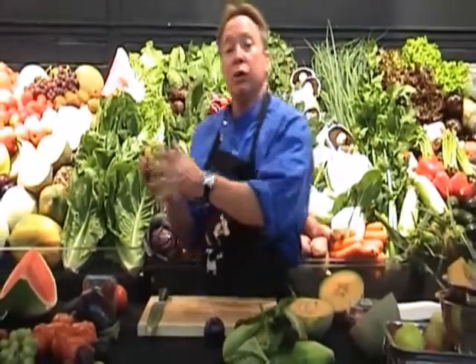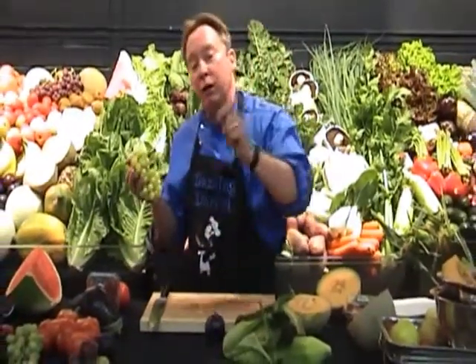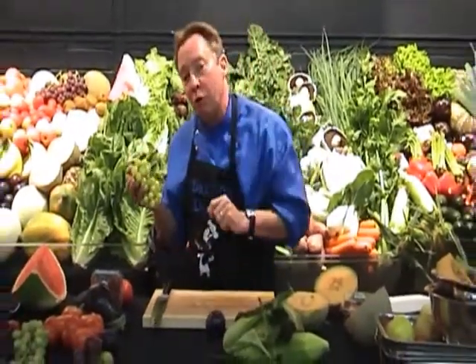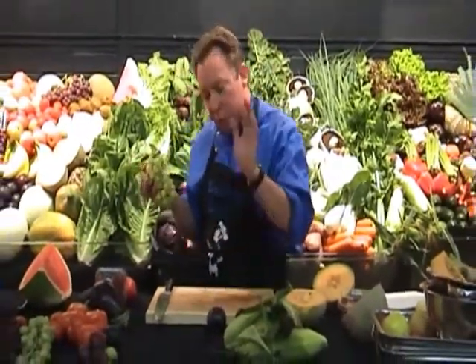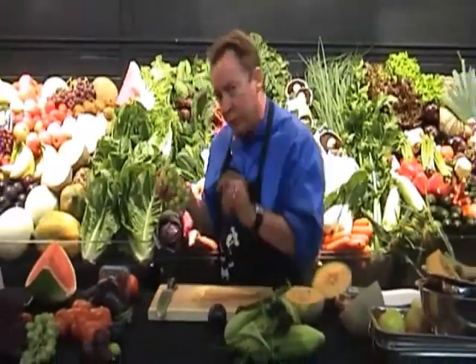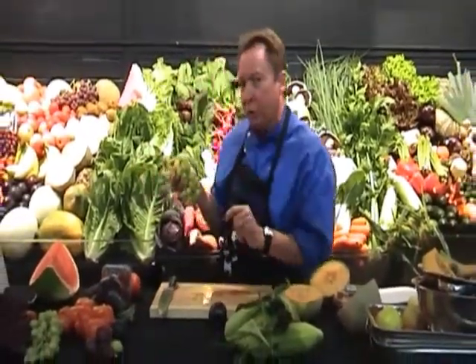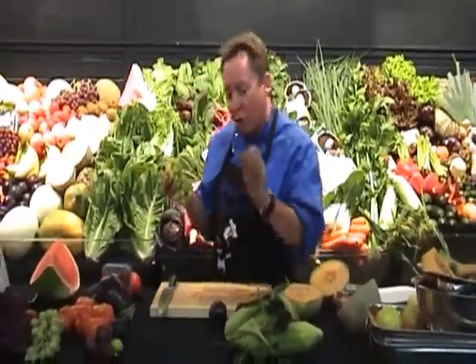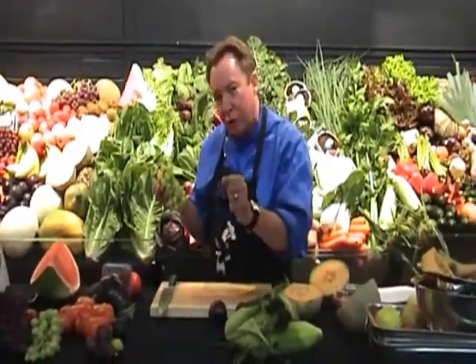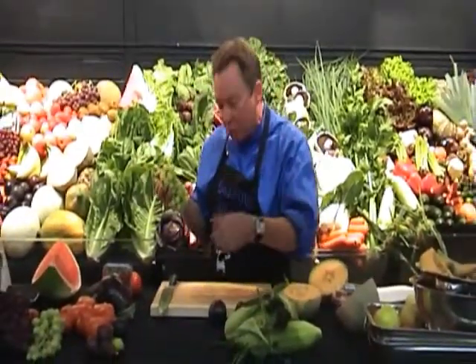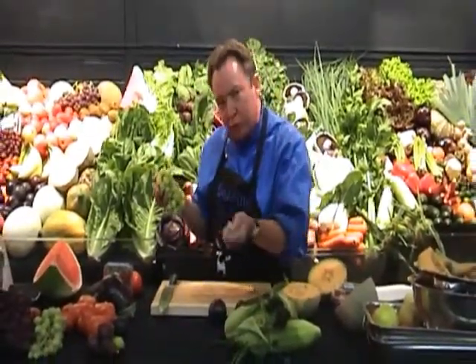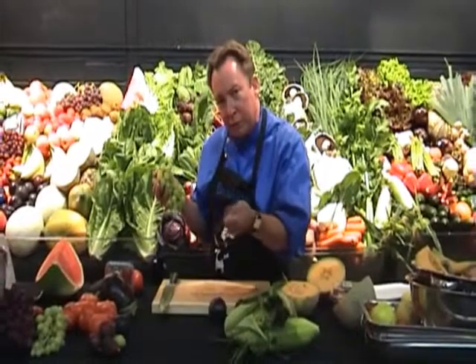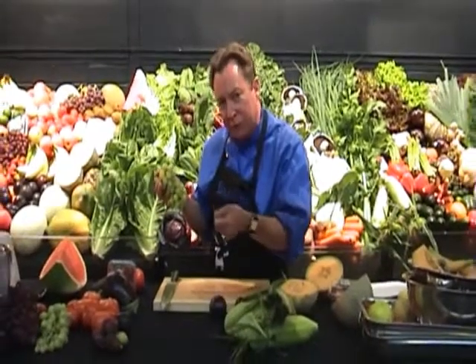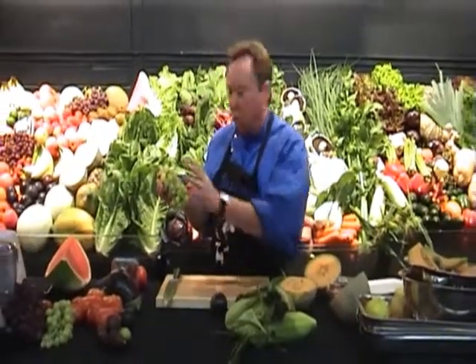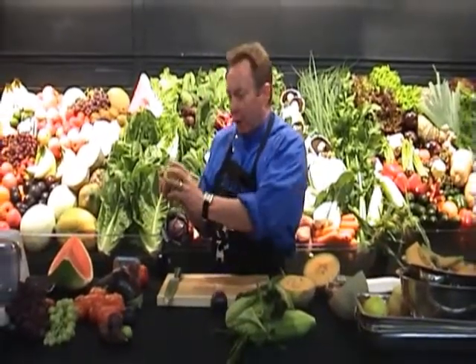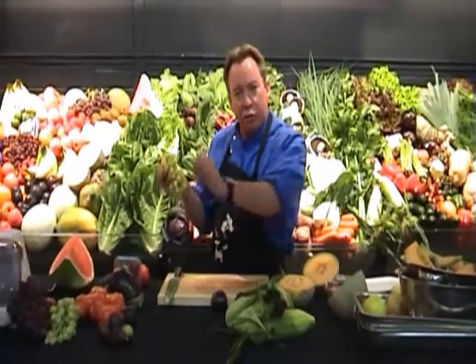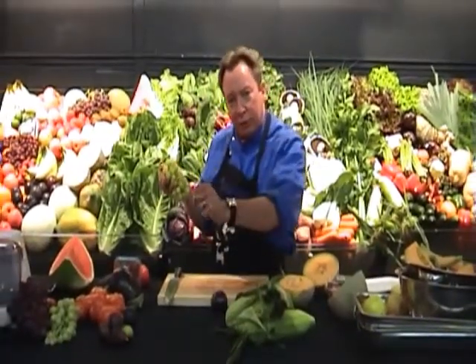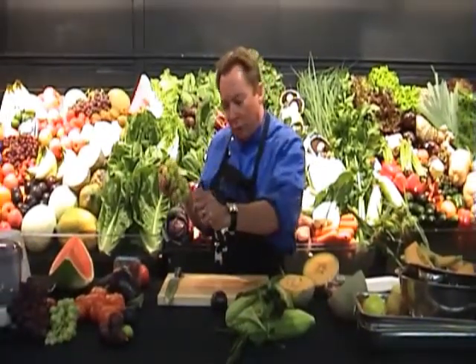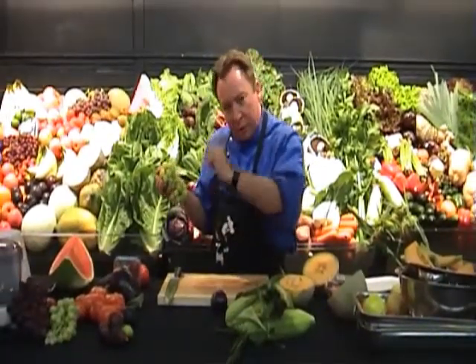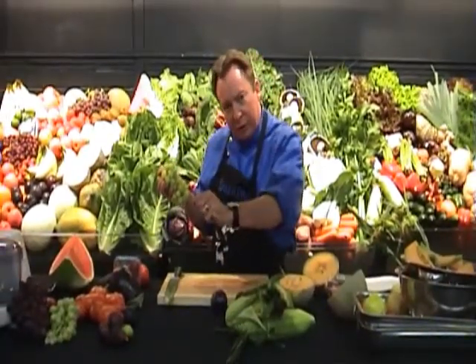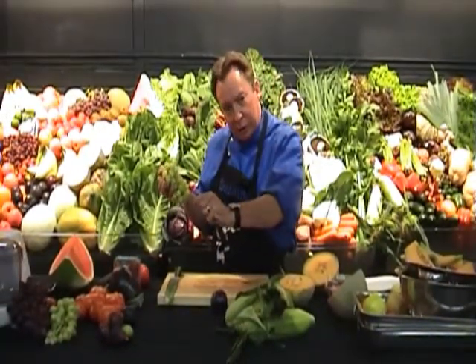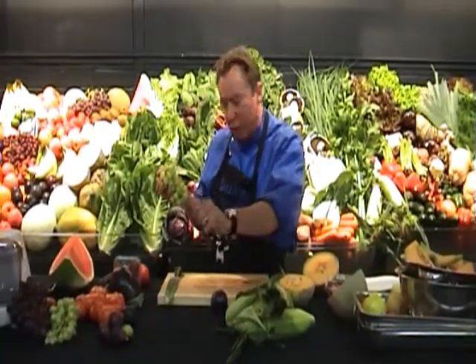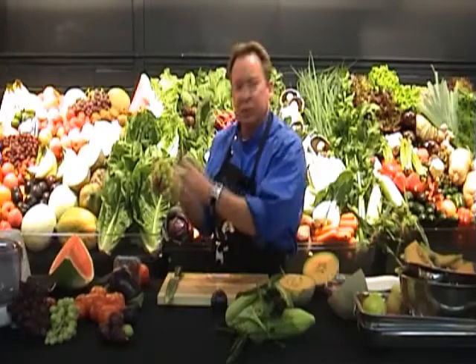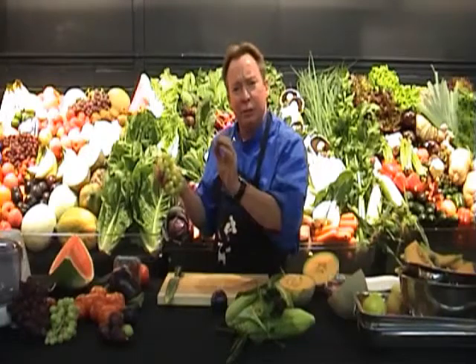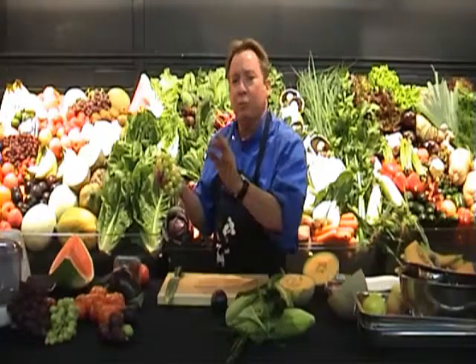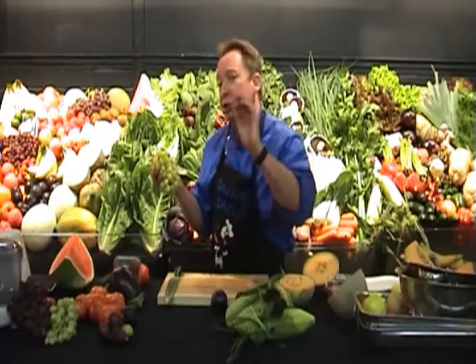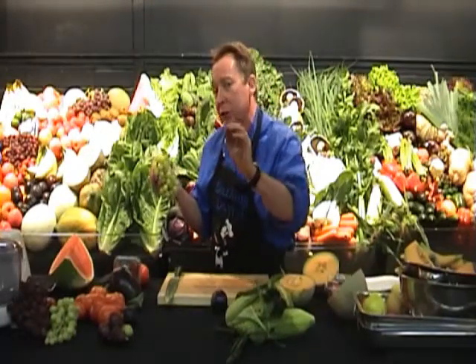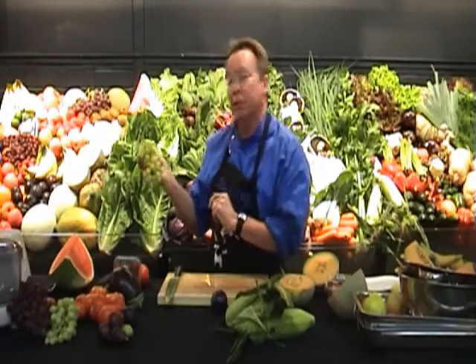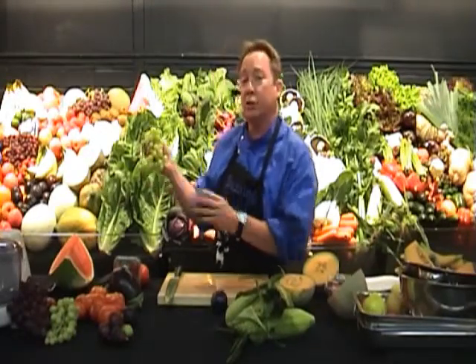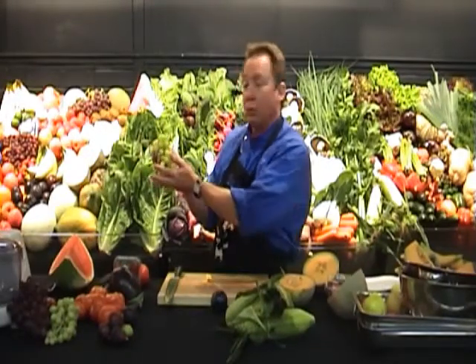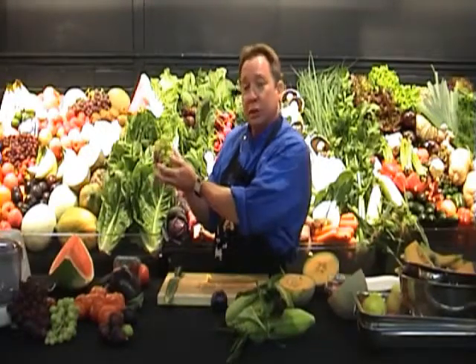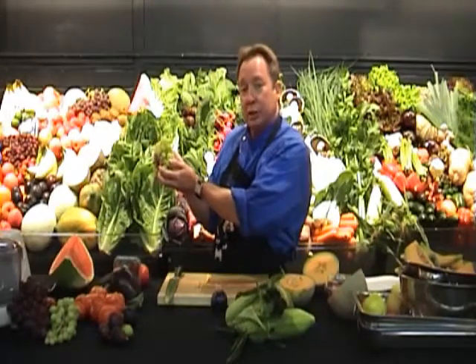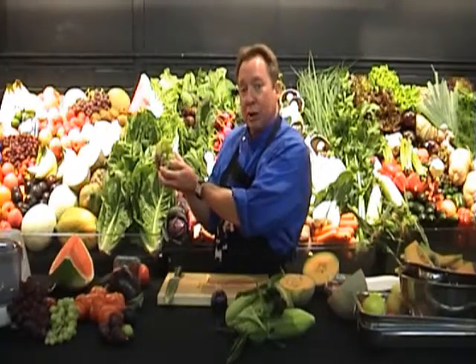Also, if you crumb some whiting — beautiful local whiting — crumb that, sauté in a bit of butter, whack your grapes over the top with some nice flaked toasted almonds, absolutely wonderful. A totally different thing to do with your dawn seedless grapes.